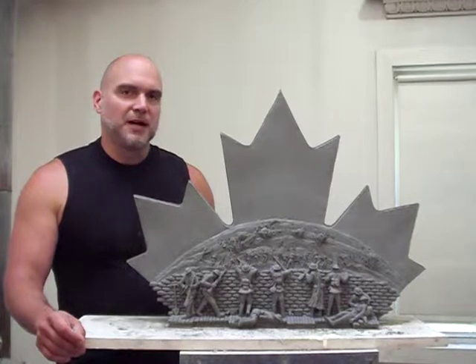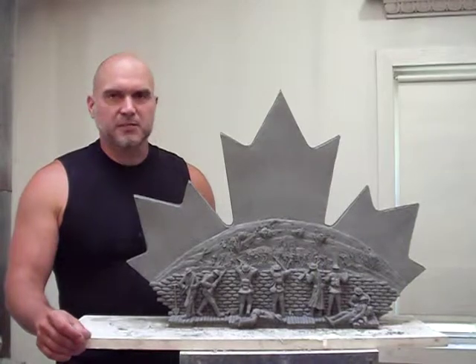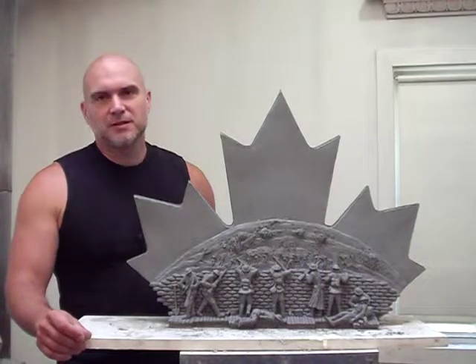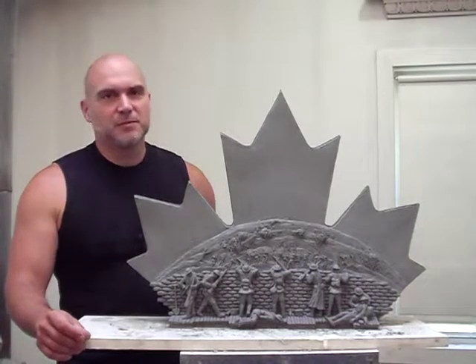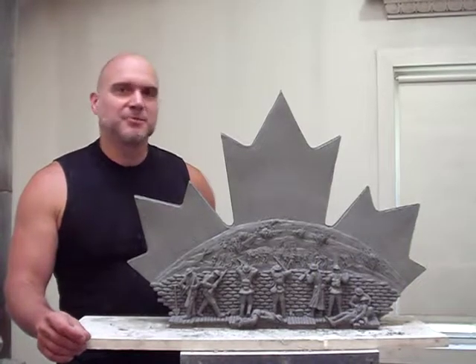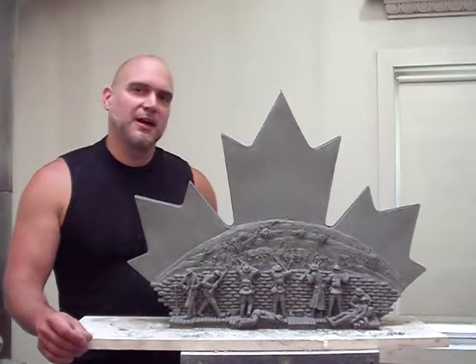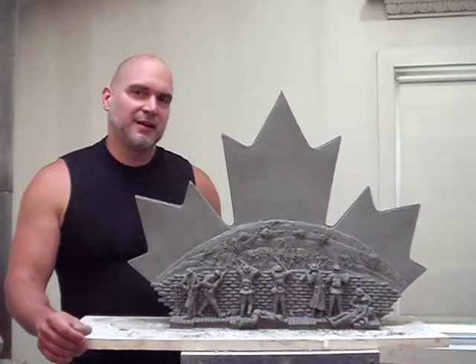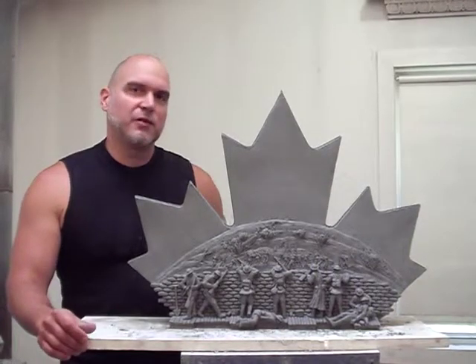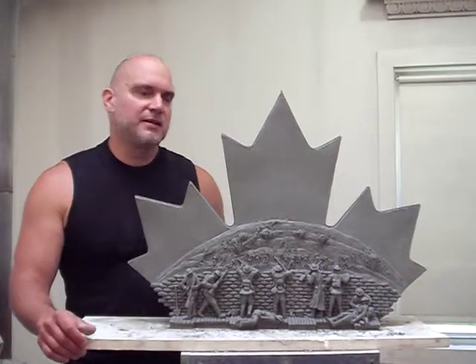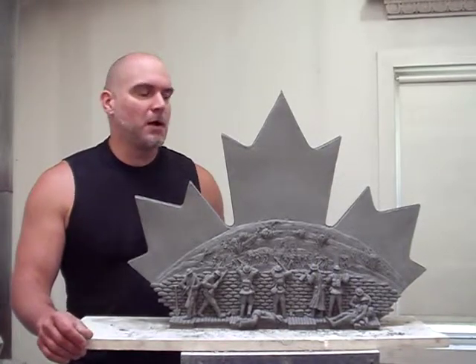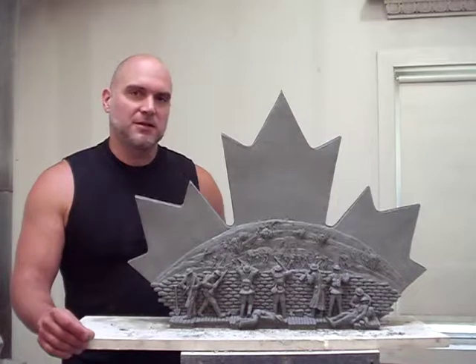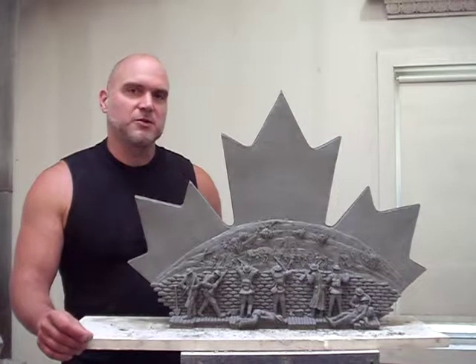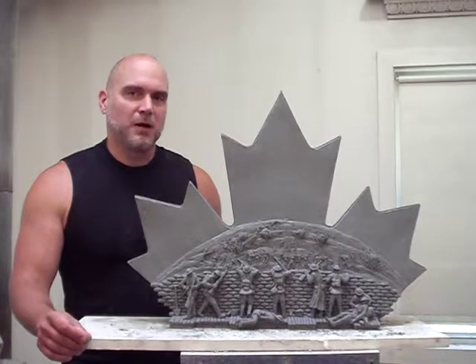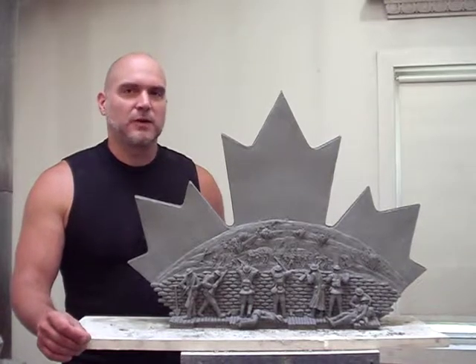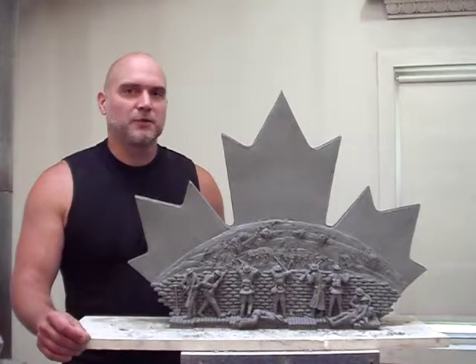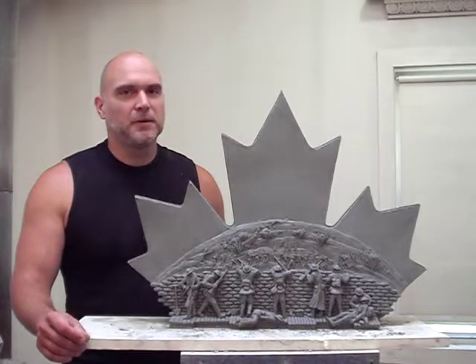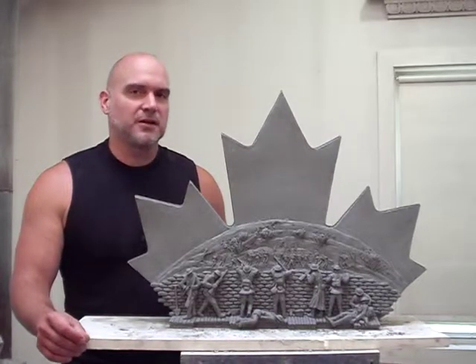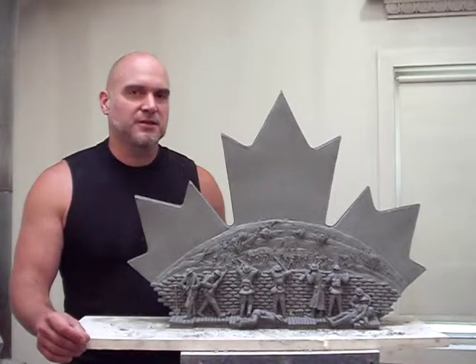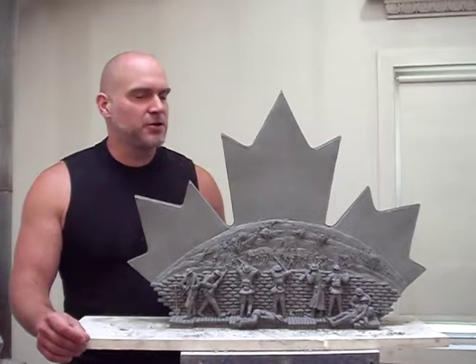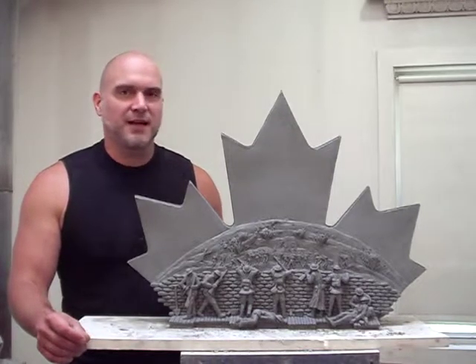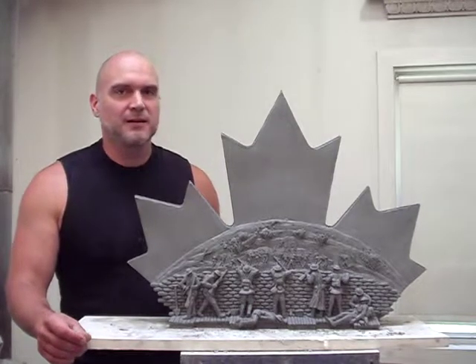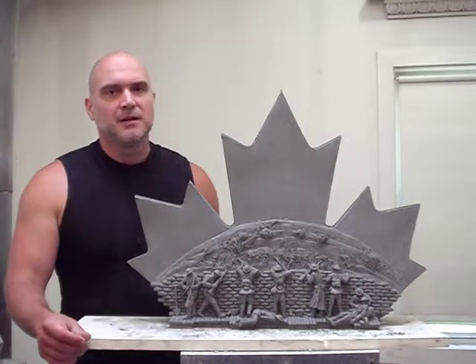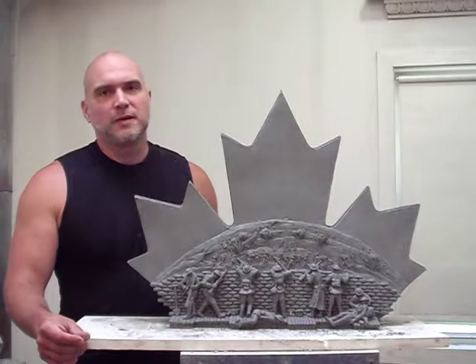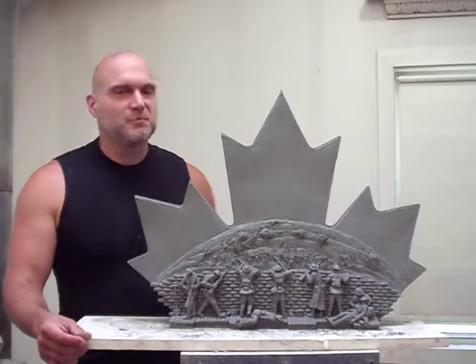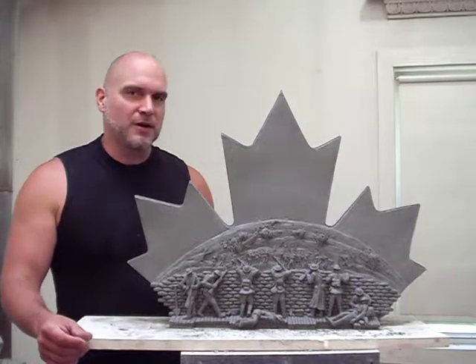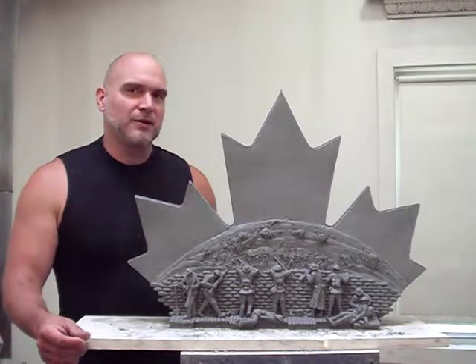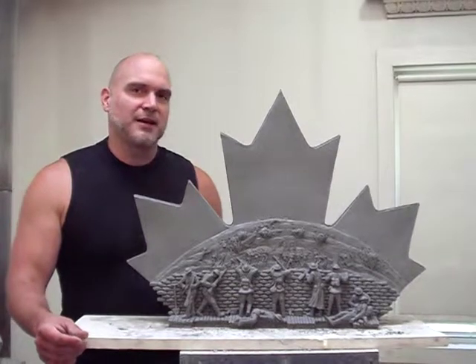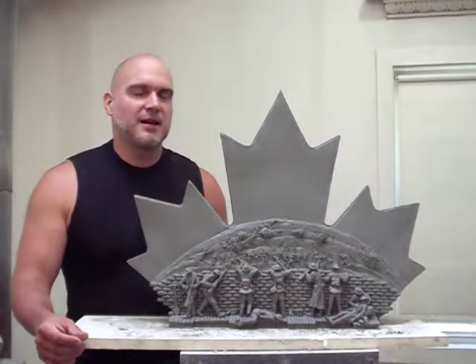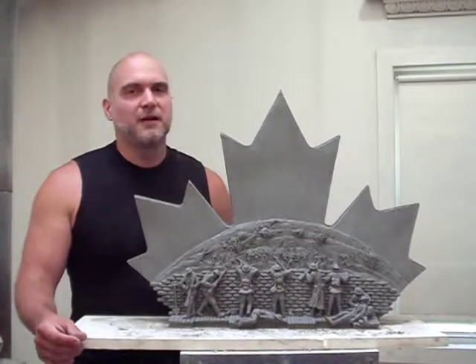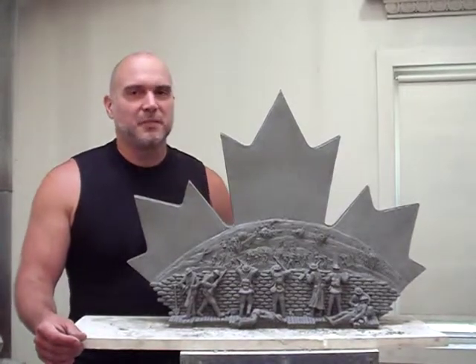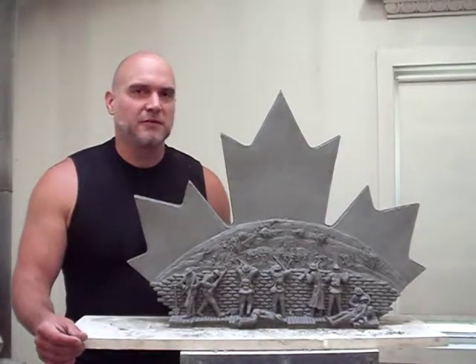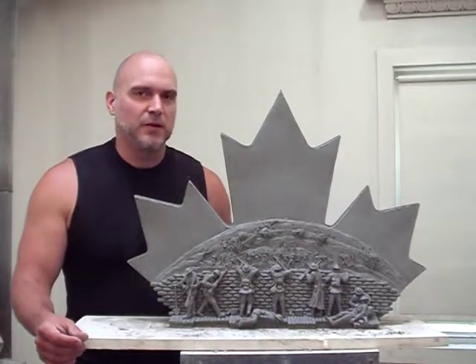My name is Tim Schmaltz. I am a sculptor and I have created this model — a very small model of what hopefully will be one of the largest sculptures in Canada, commemorating one of the most important battles Canada ever fought: the Battle of Vimy Ridge.